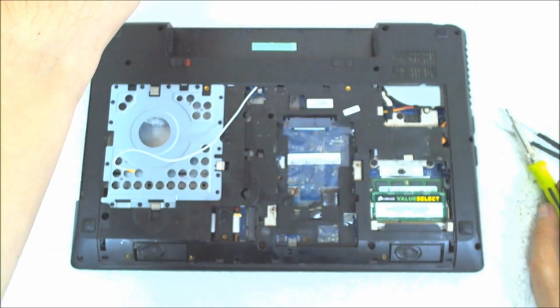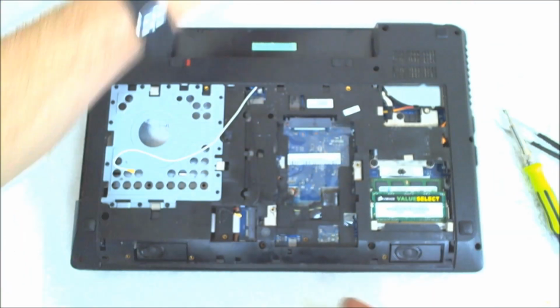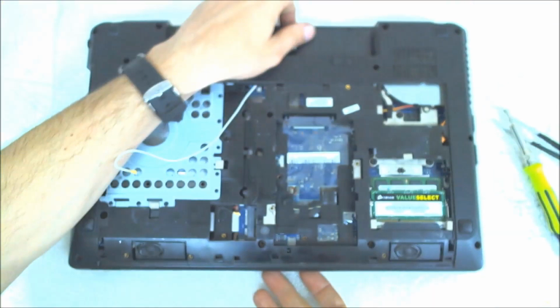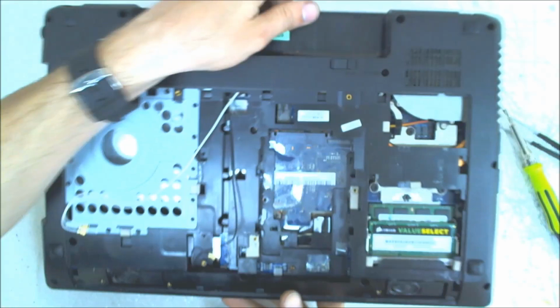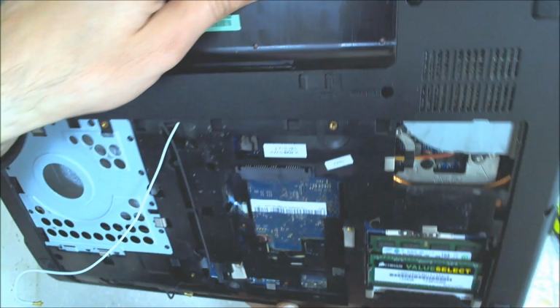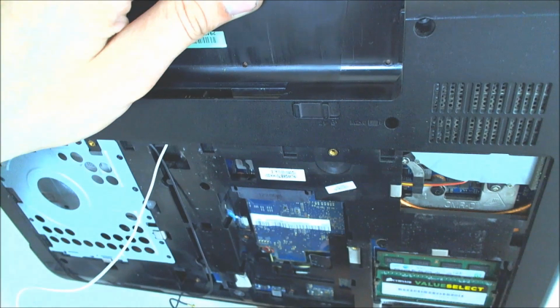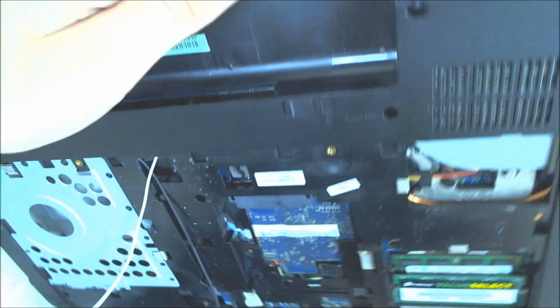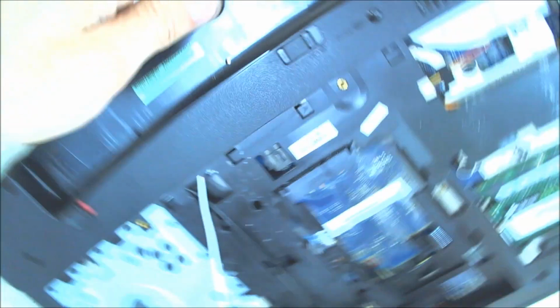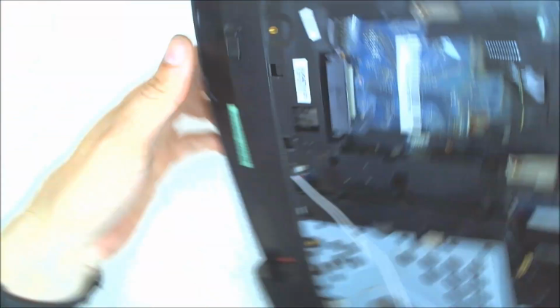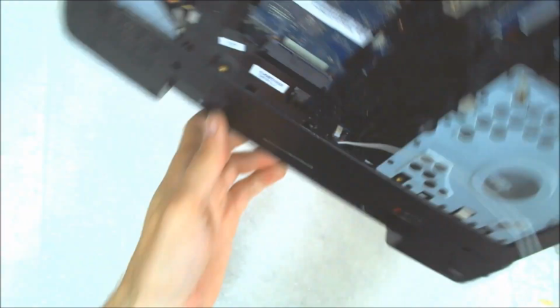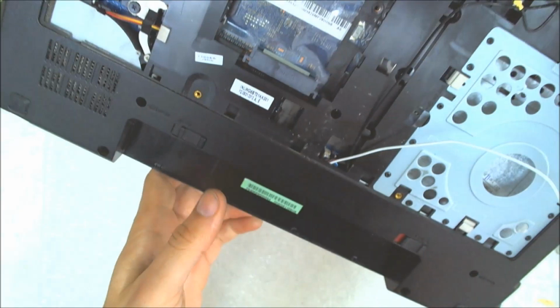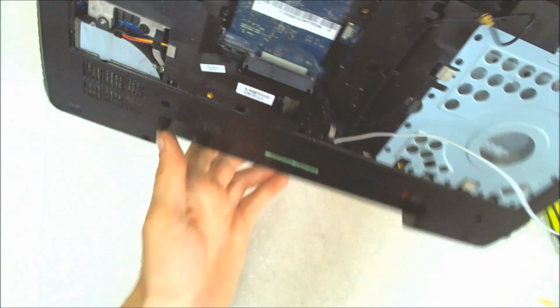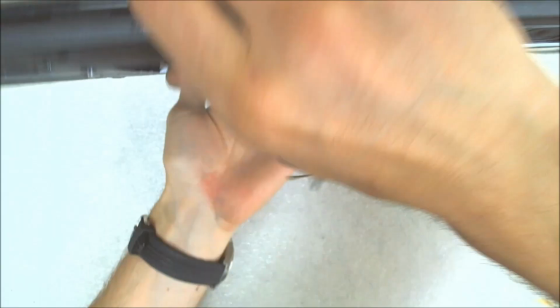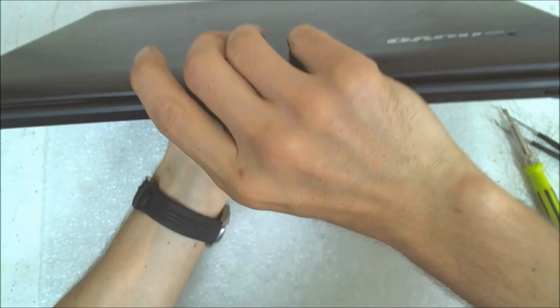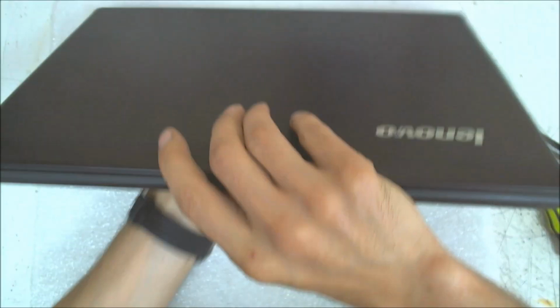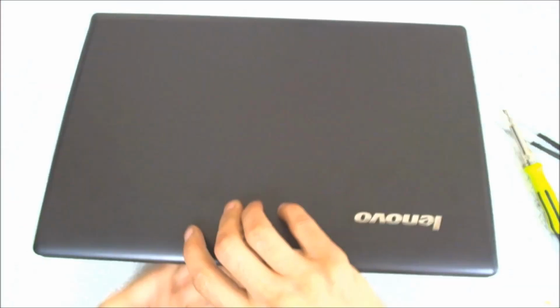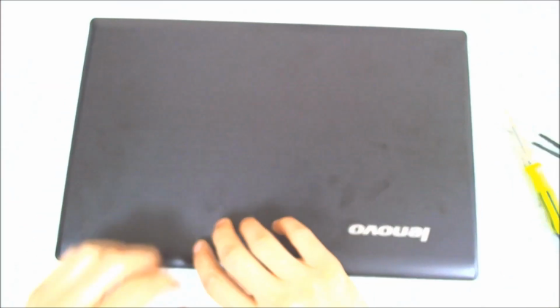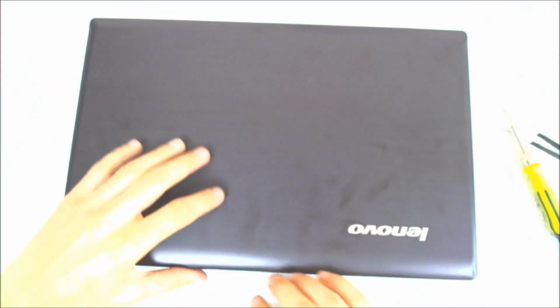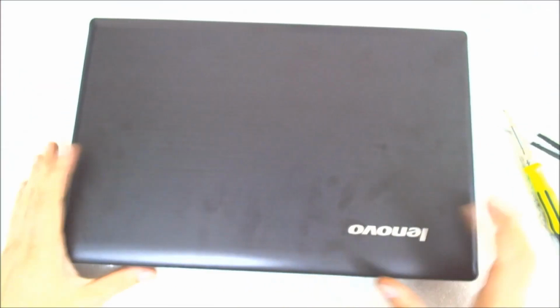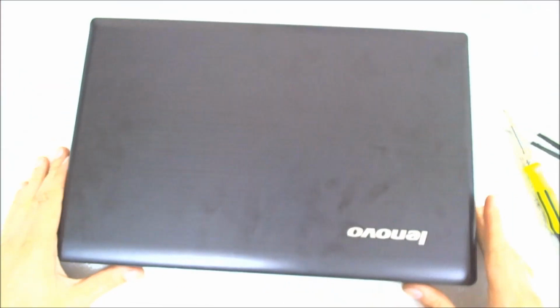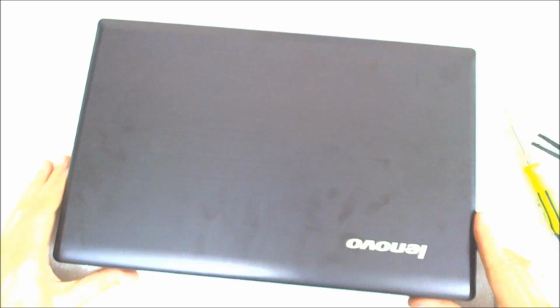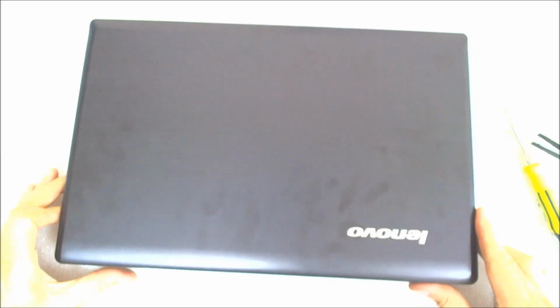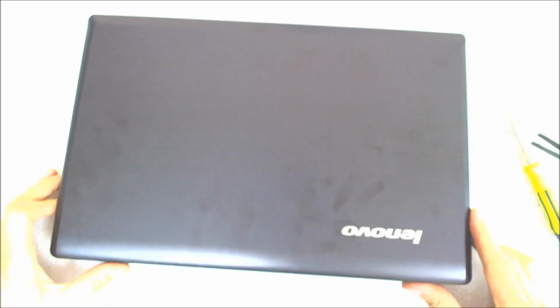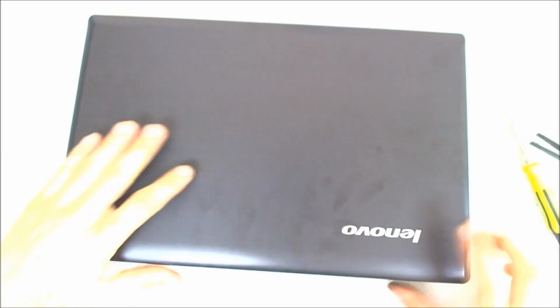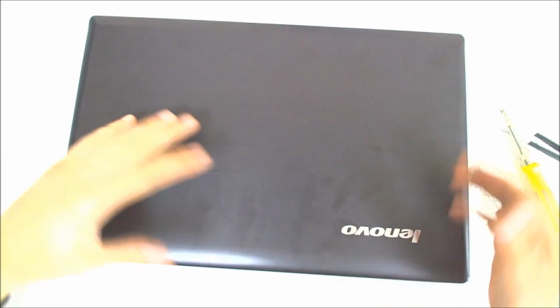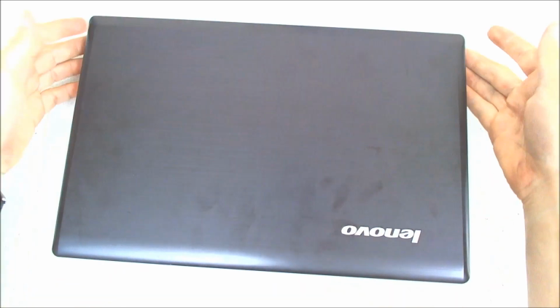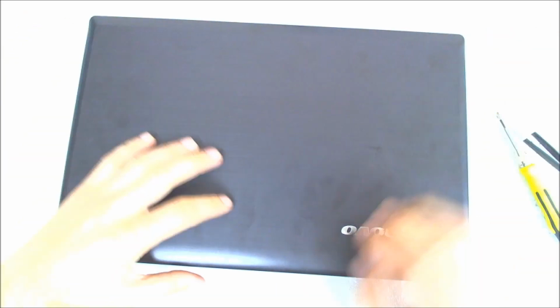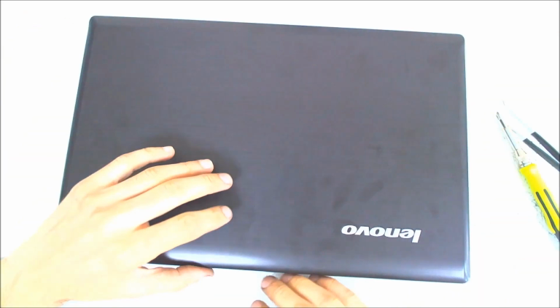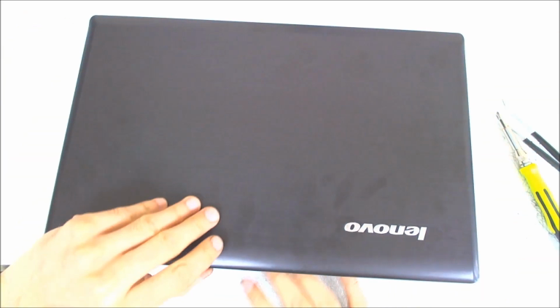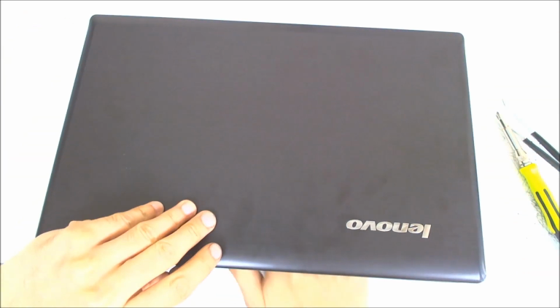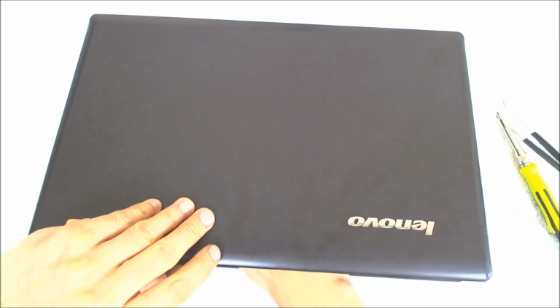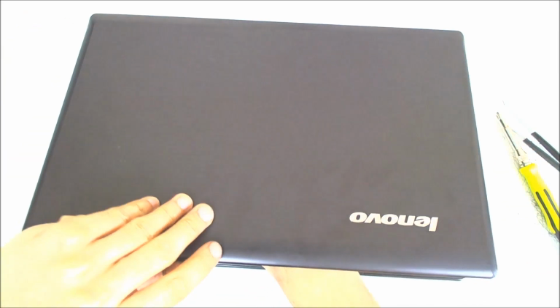Now the next step when we flip the laptop around is to be very careful when we open the cover, because nothing is holding the hinges now.